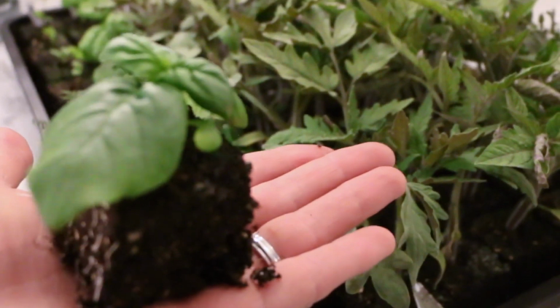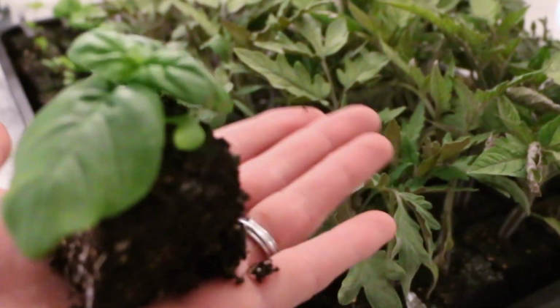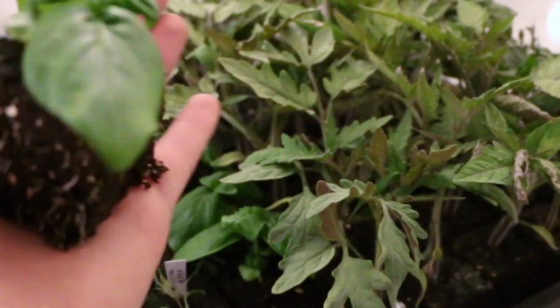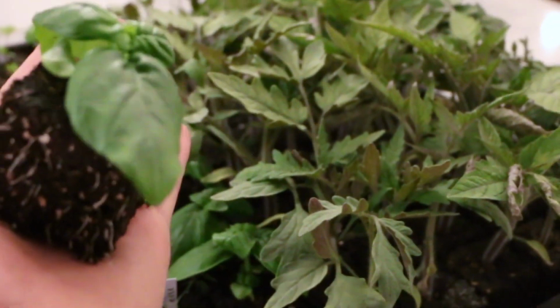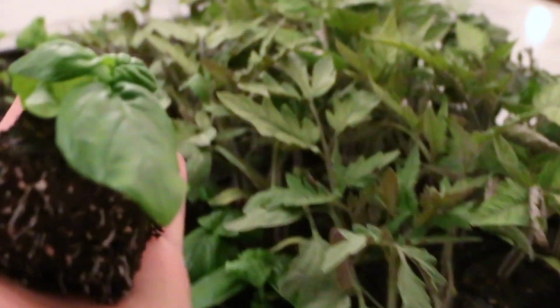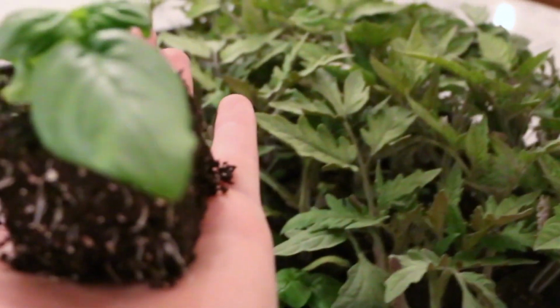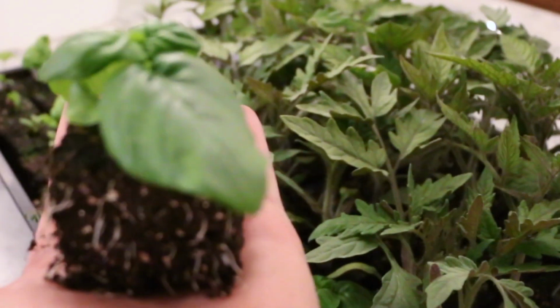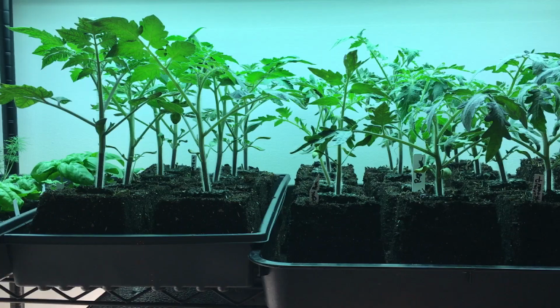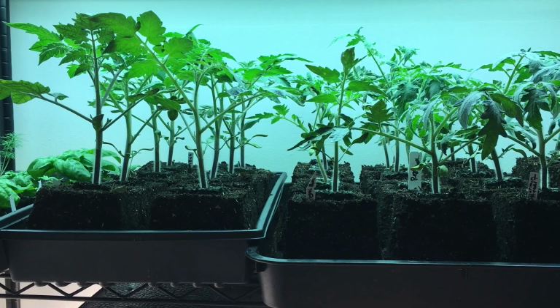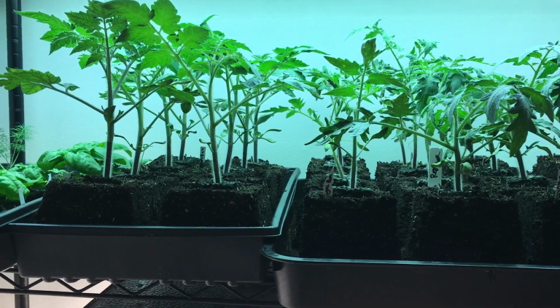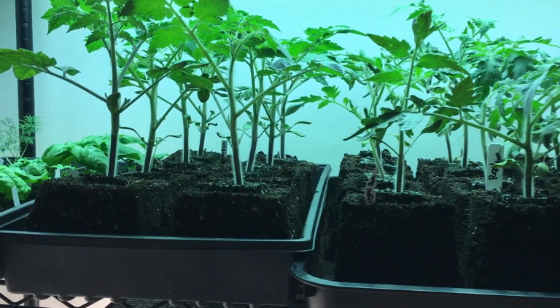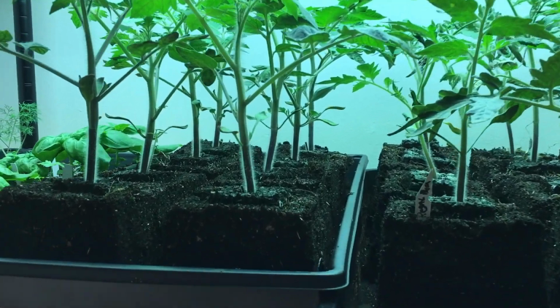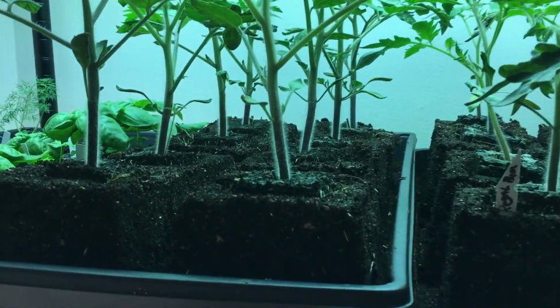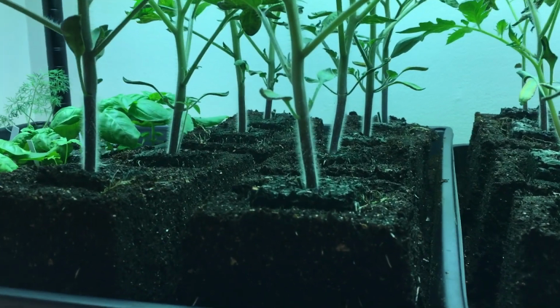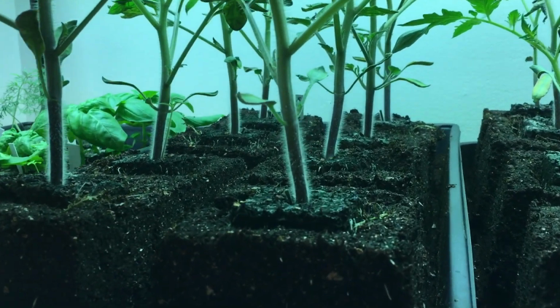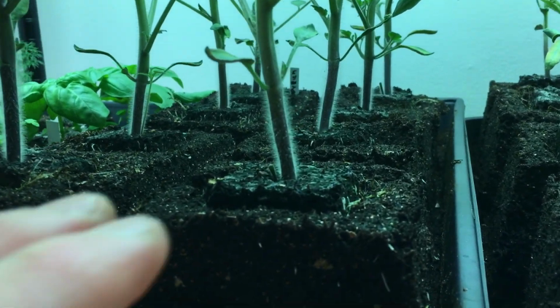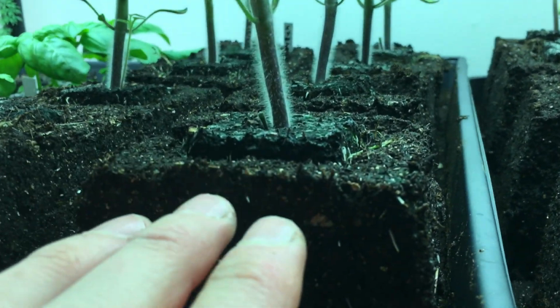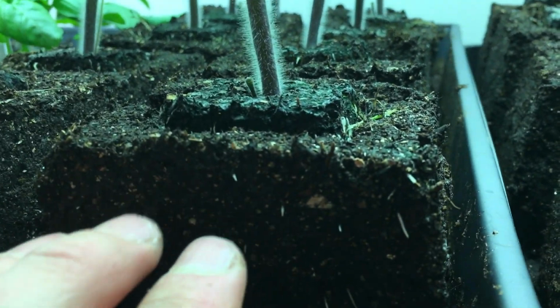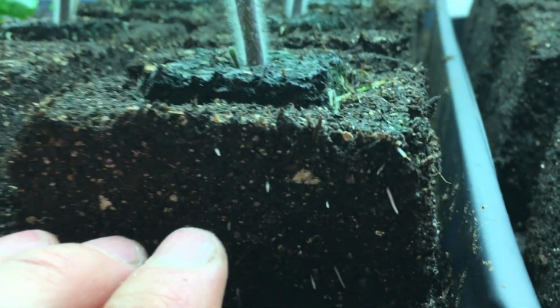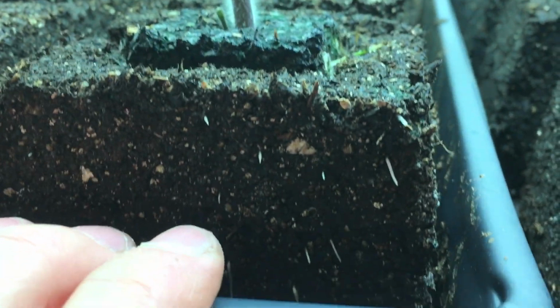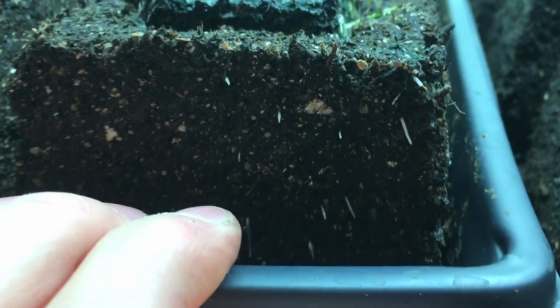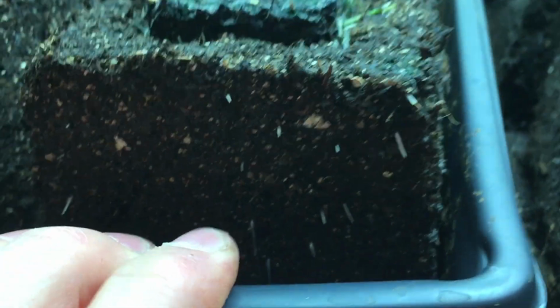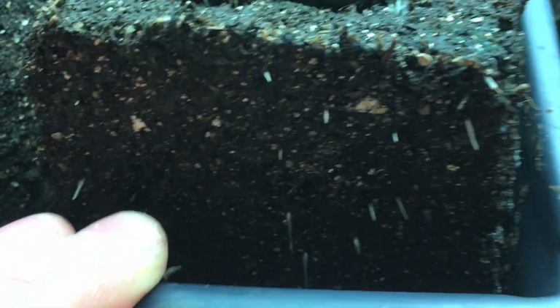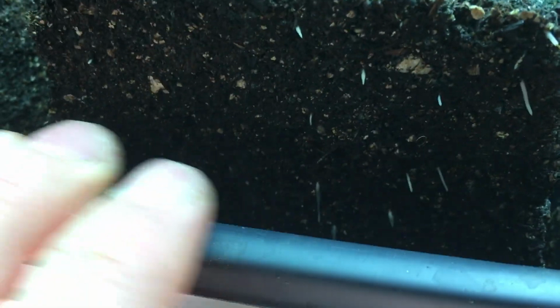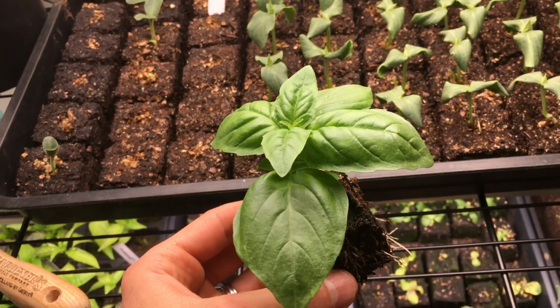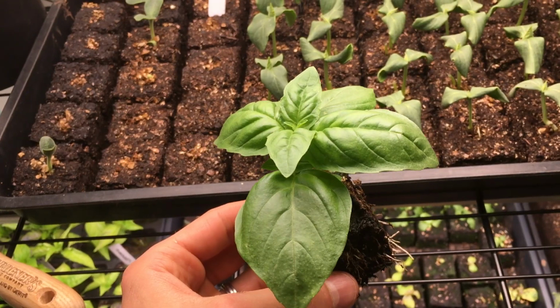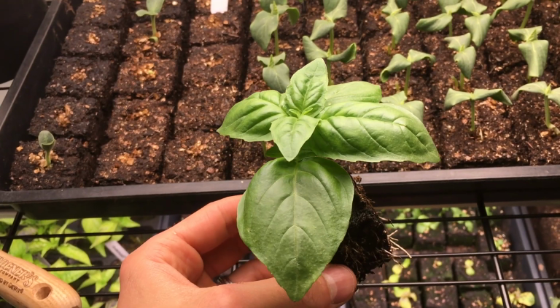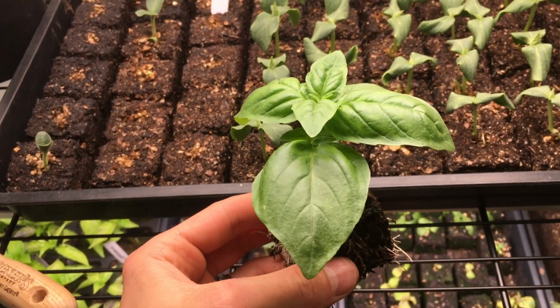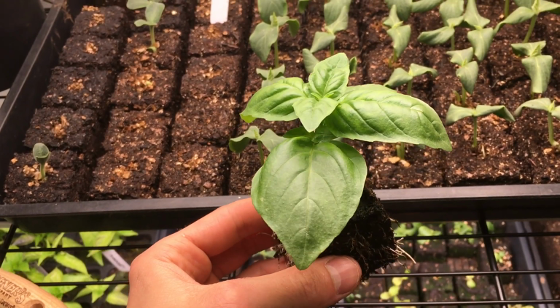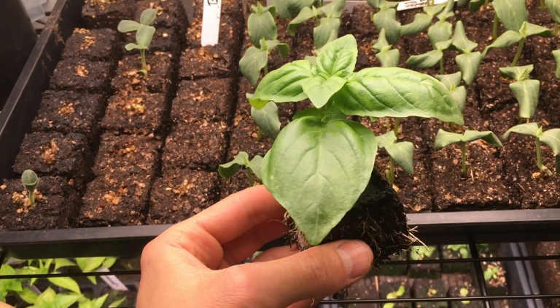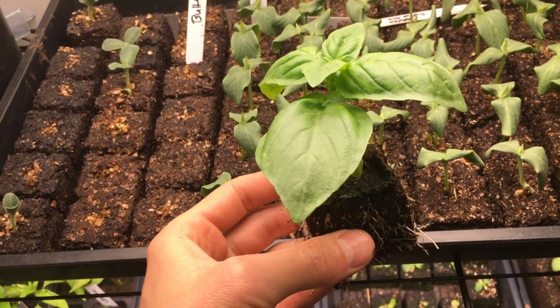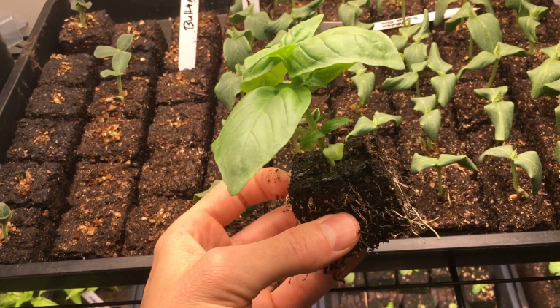On transplanting, the soil blocks' roots extend immediately into the new surroundings and establish themselves days sooner than the container-grown plants that have to learn how to stop circling.